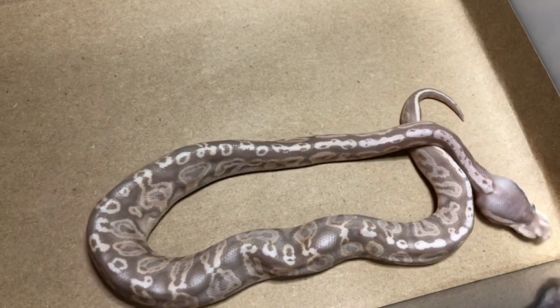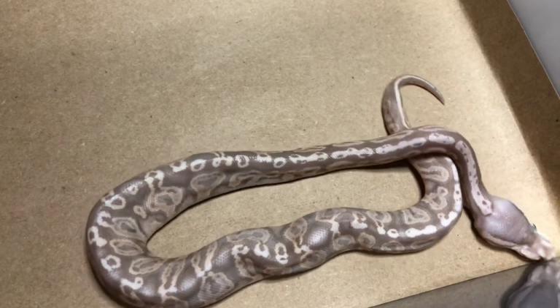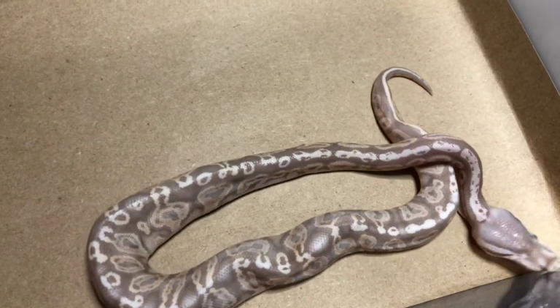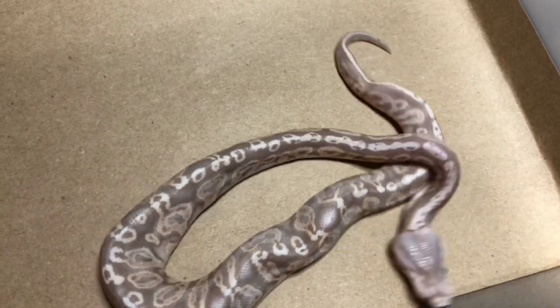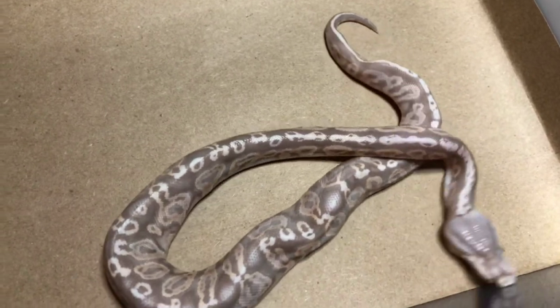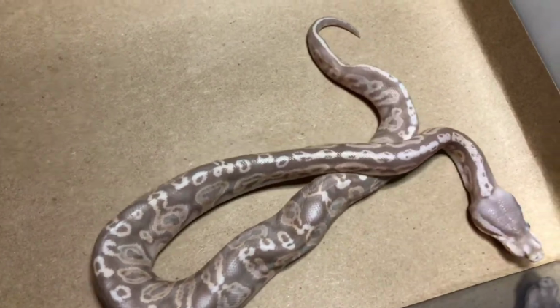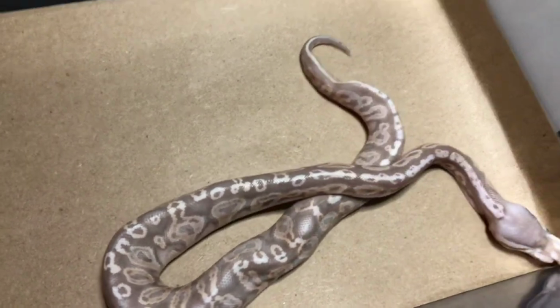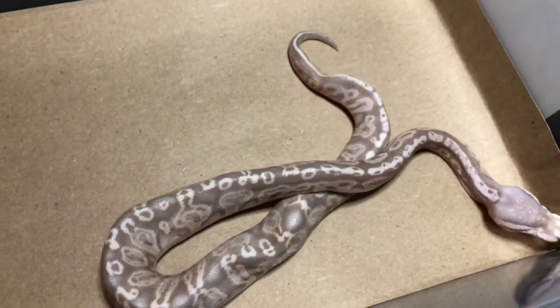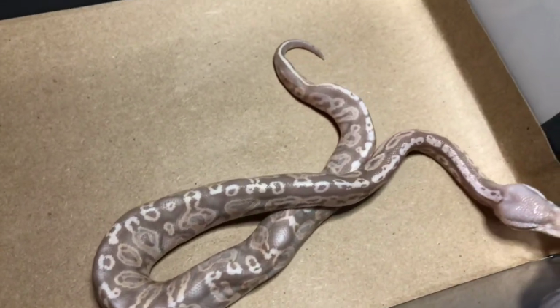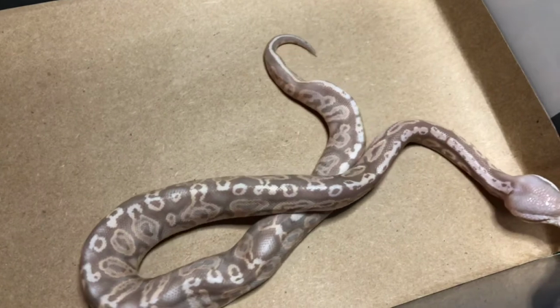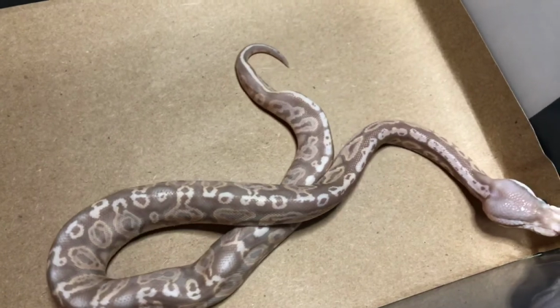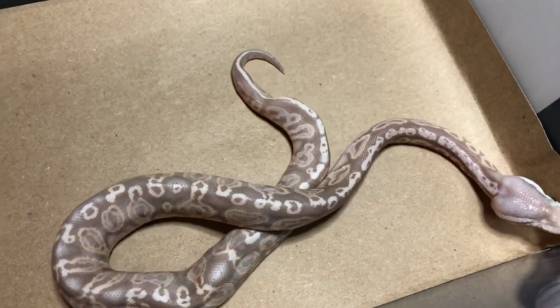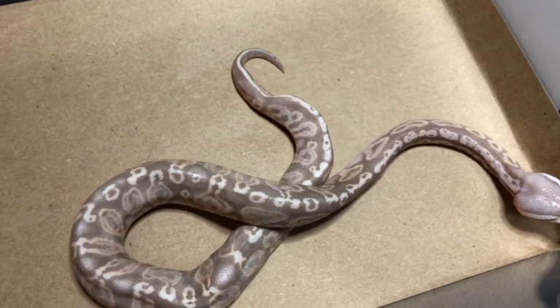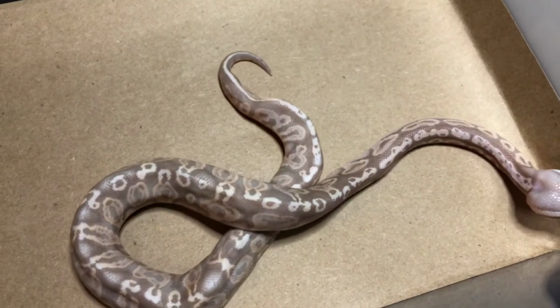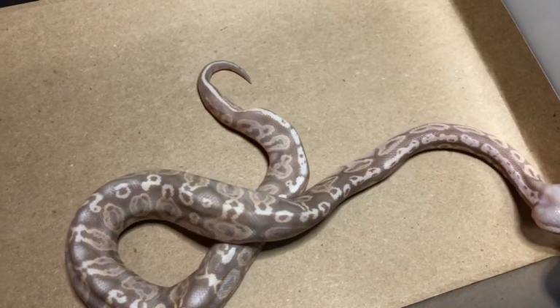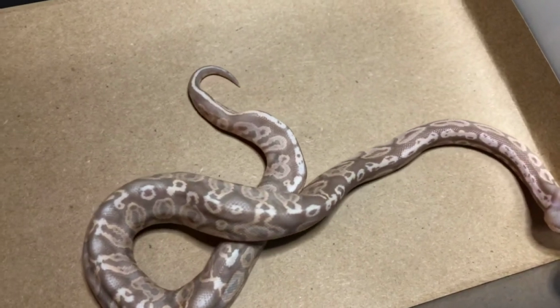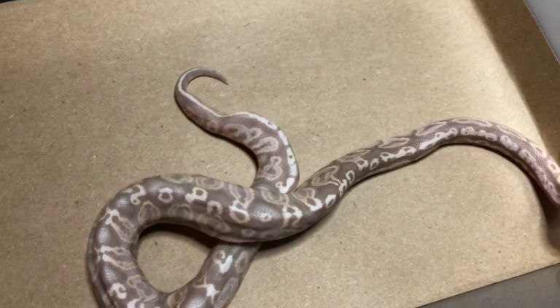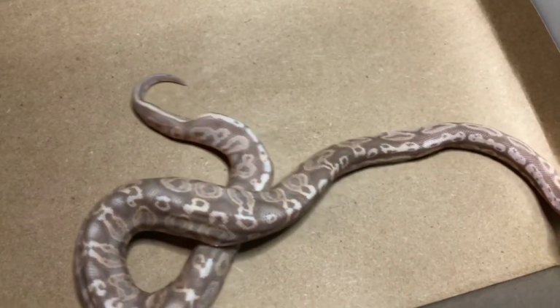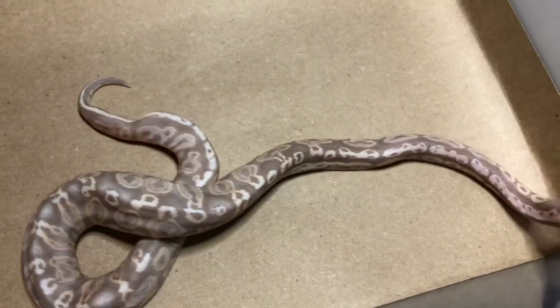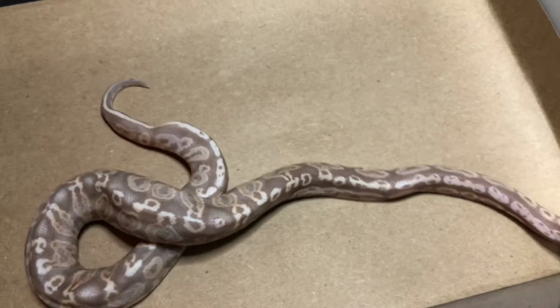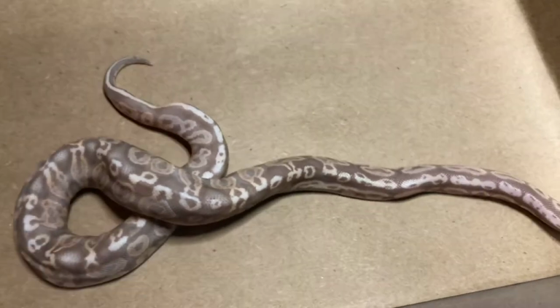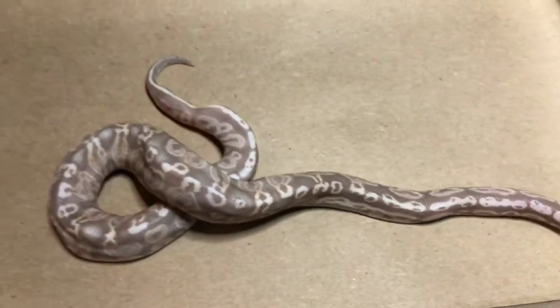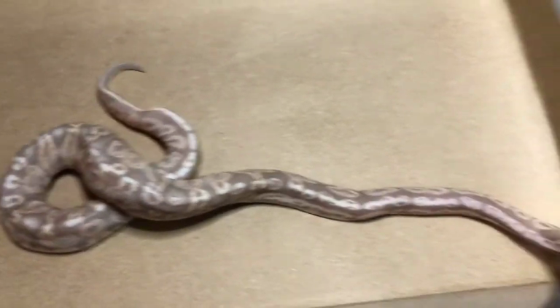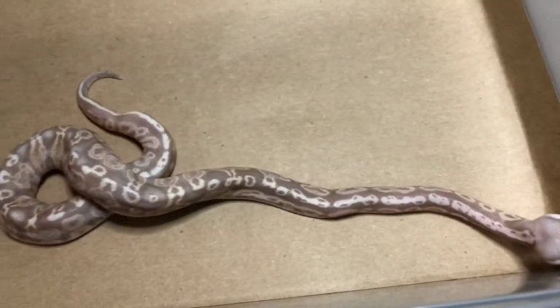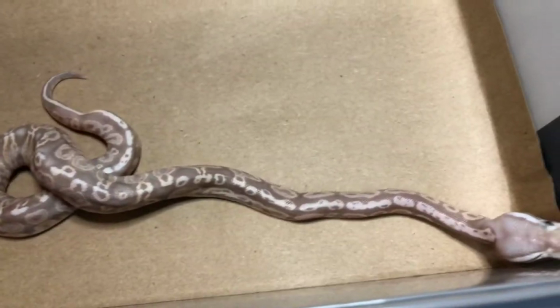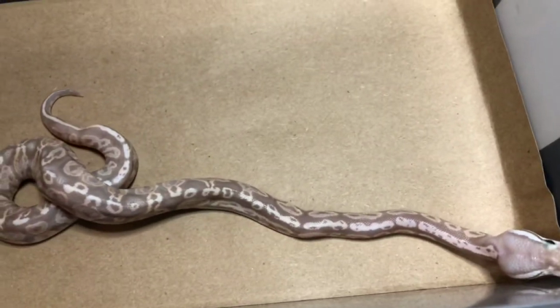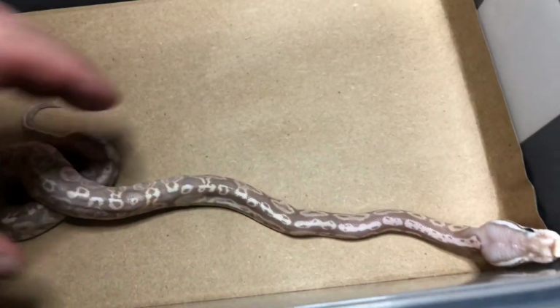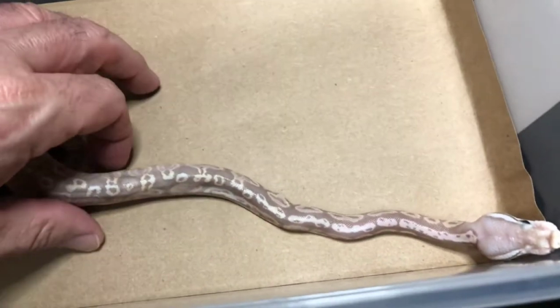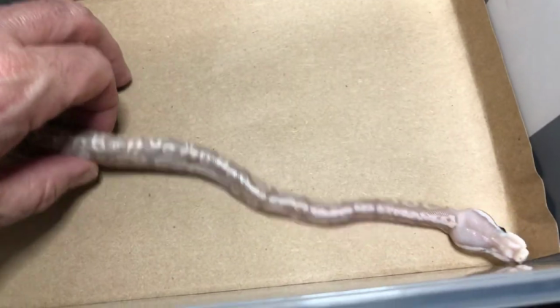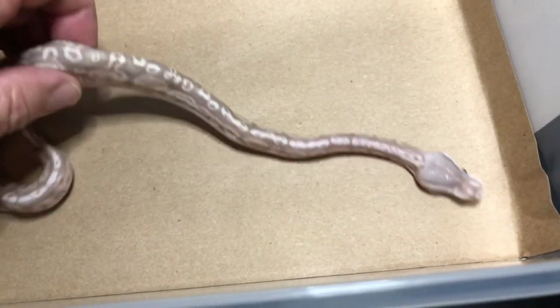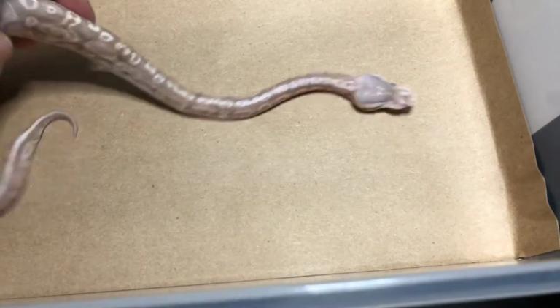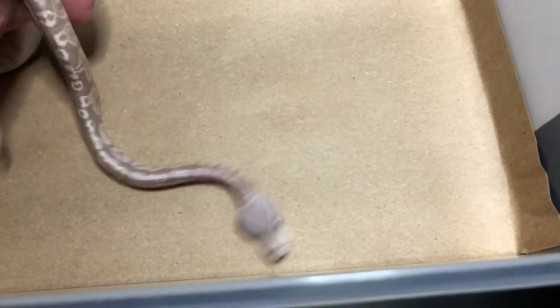Hey guys, it's Ed with CMC Reptiles. I wanted to show you one of these hatchlings that I've been working with. This is one of the hatchlings that came out of the pairing of the Coral Glow Hidden Gene Woma to the Black Pastel Pewter Ghost.